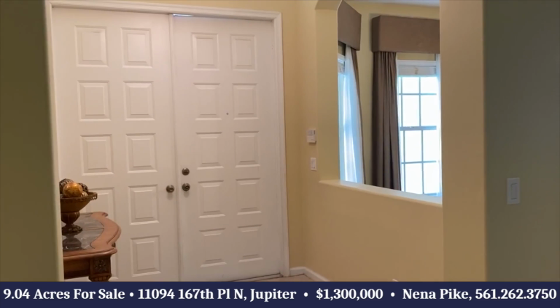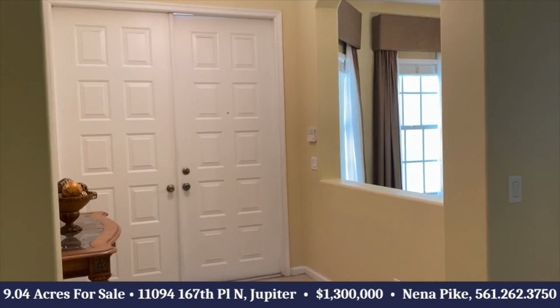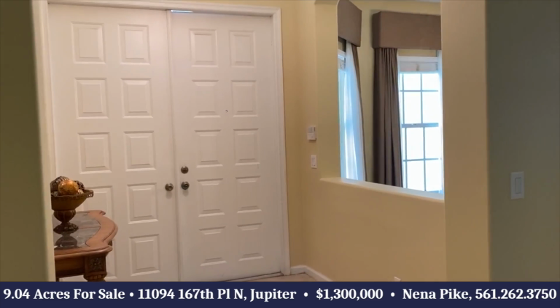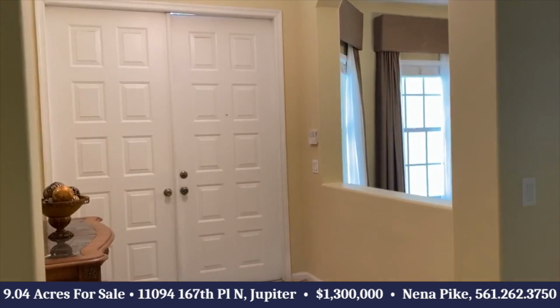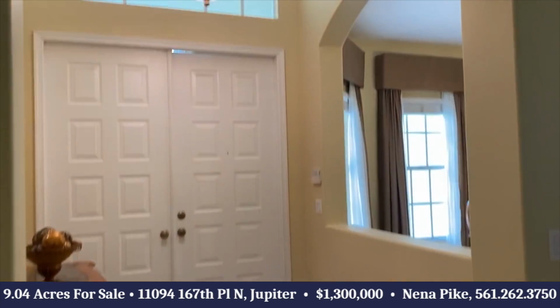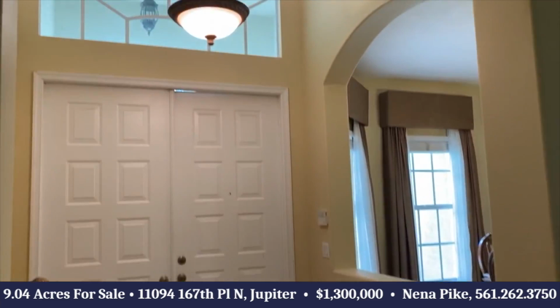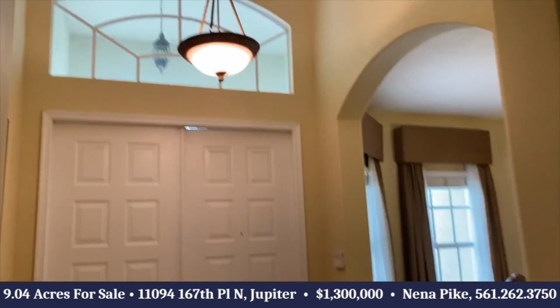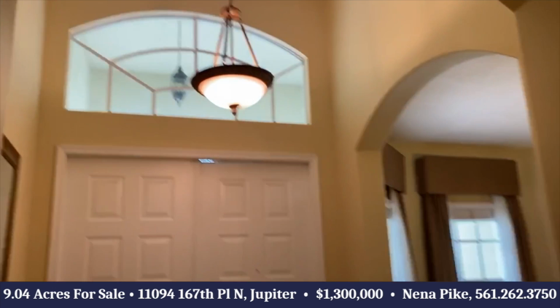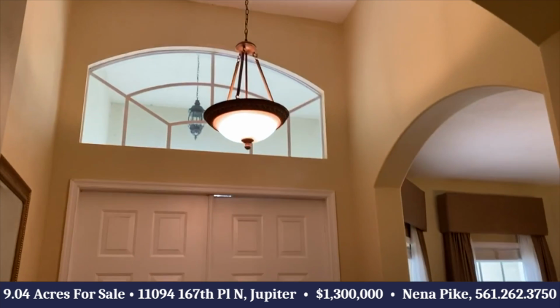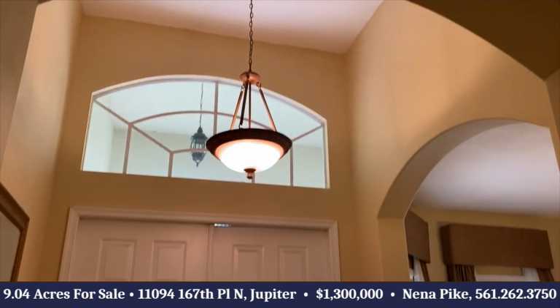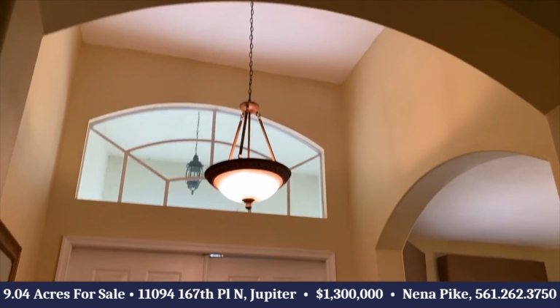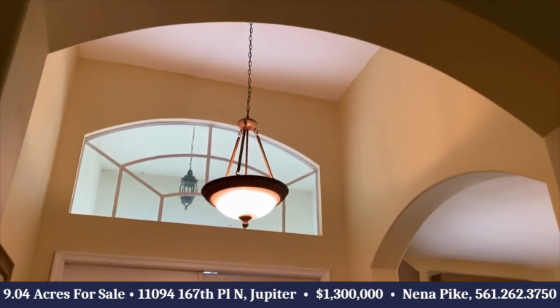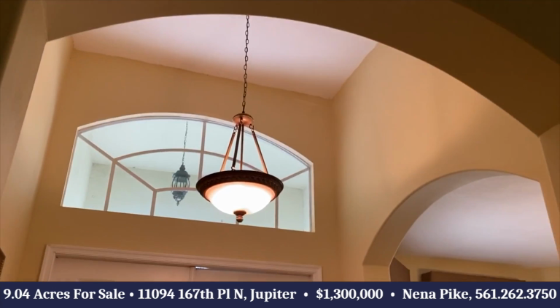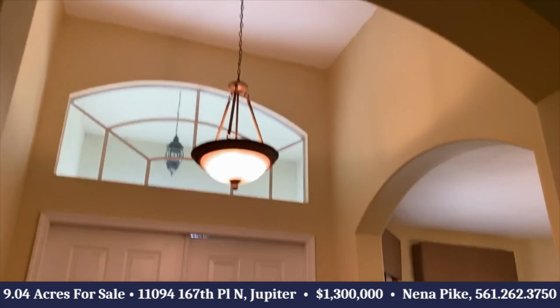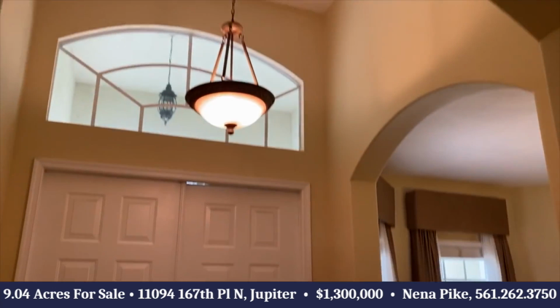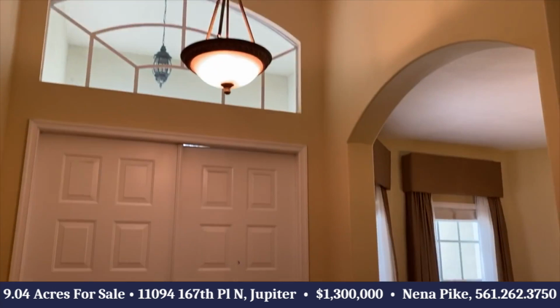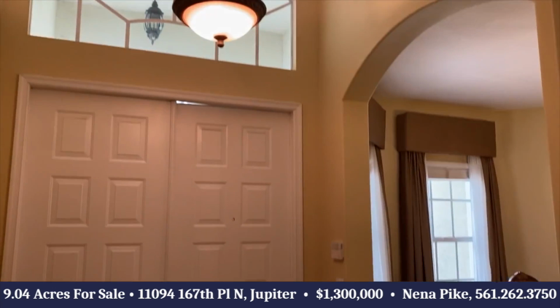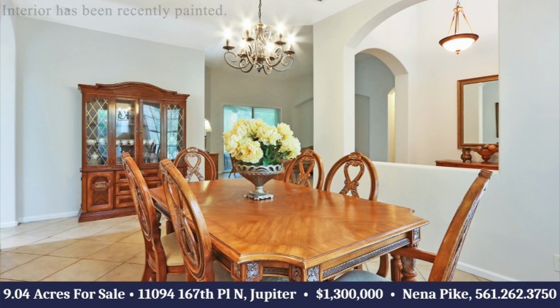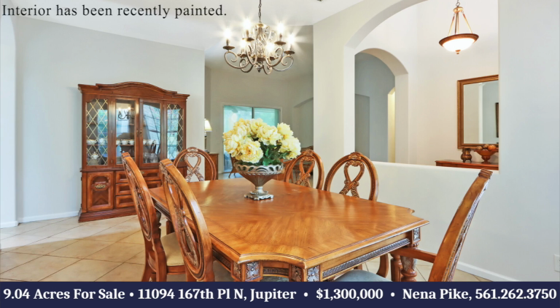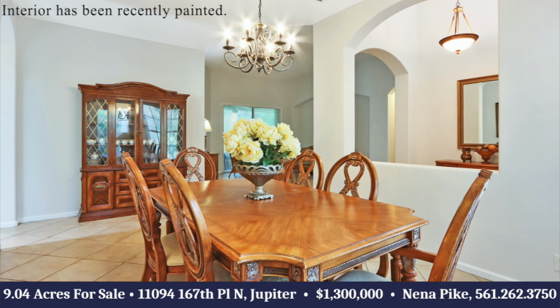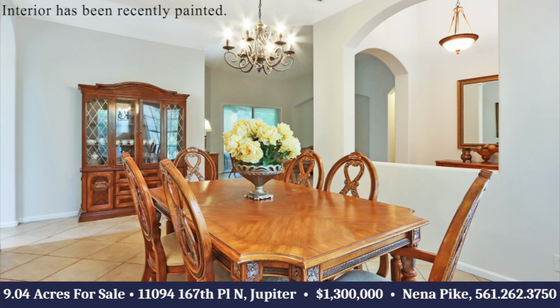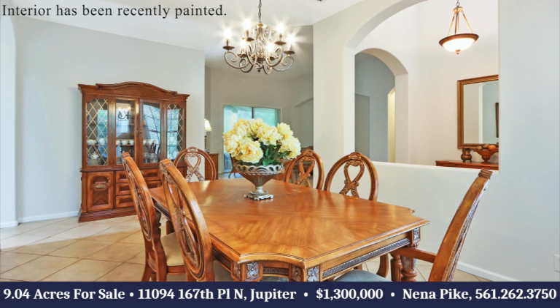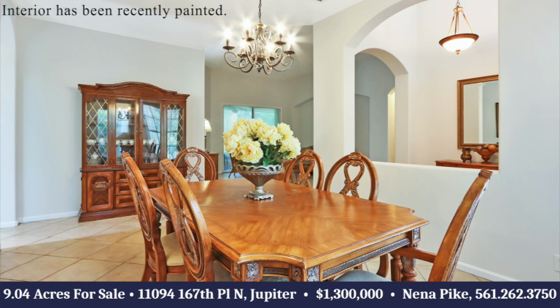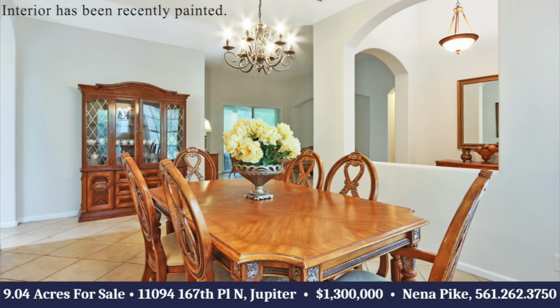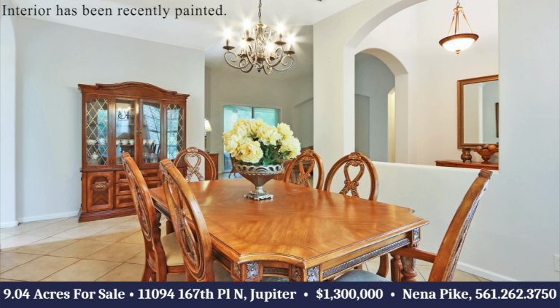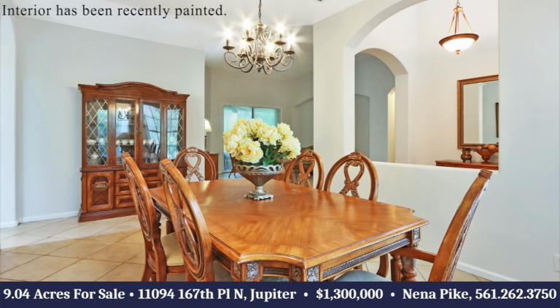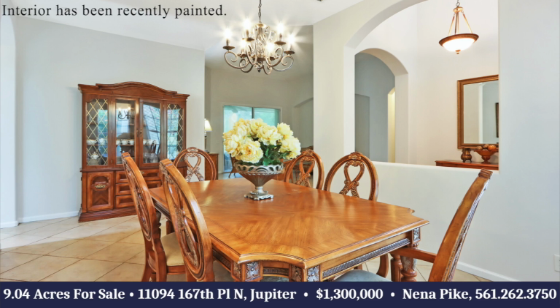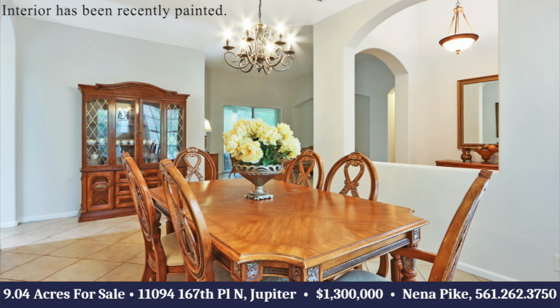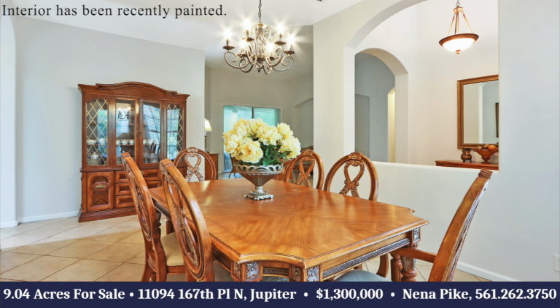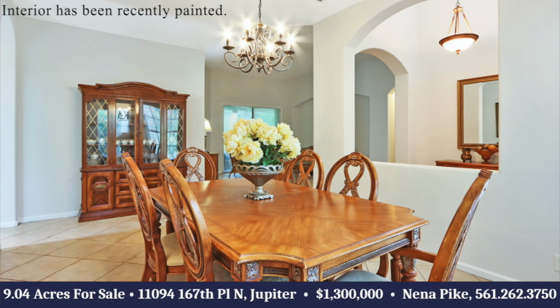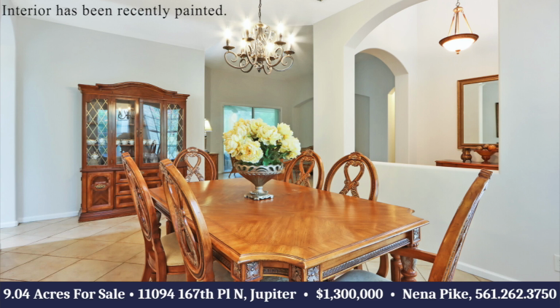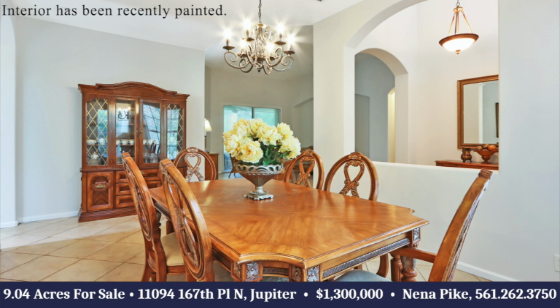We have a double door entry, beautiful foyer, nice high ceilings. This home was built by Sunland Builders, and here is the formal dining room area.